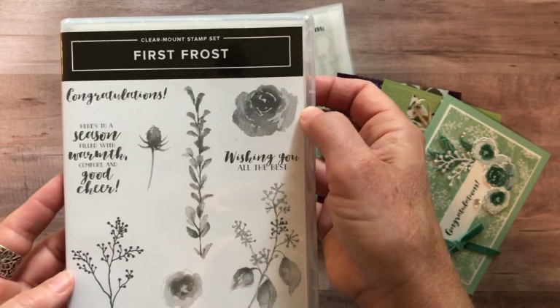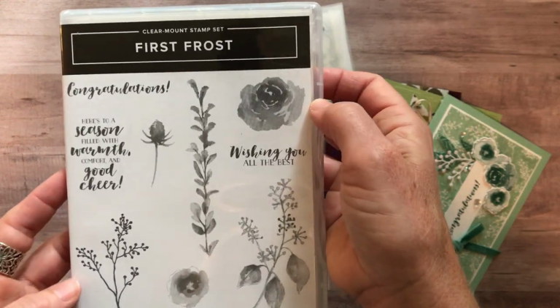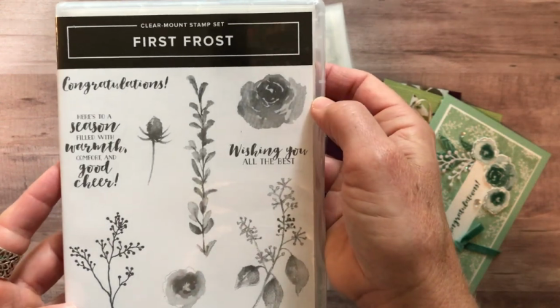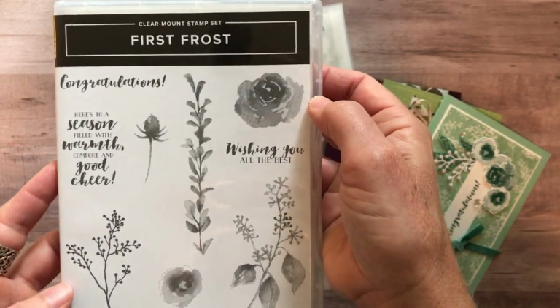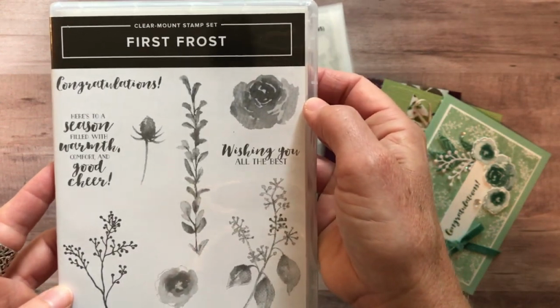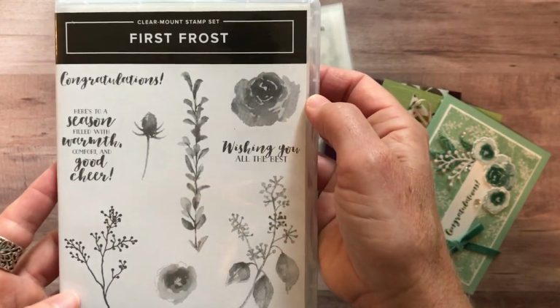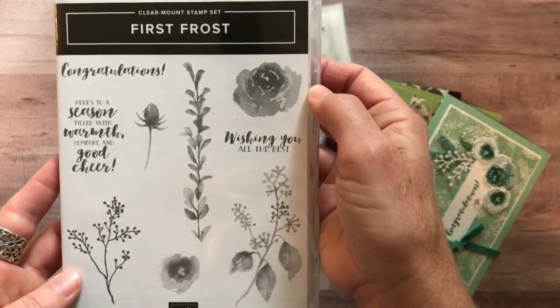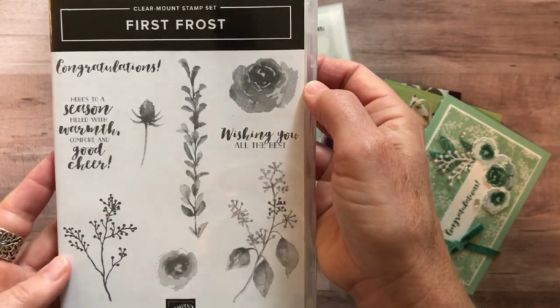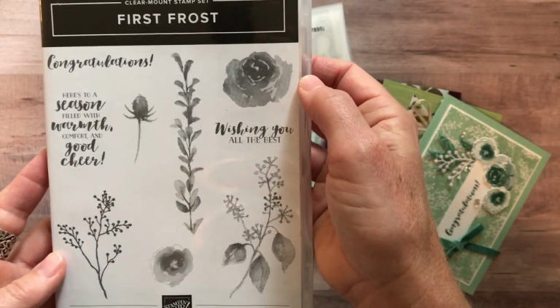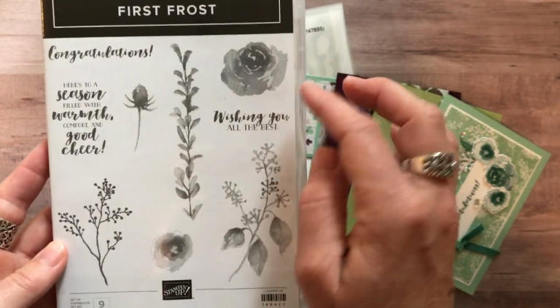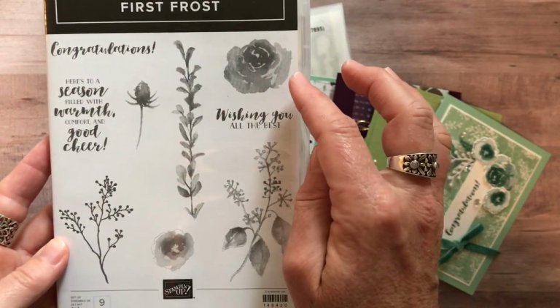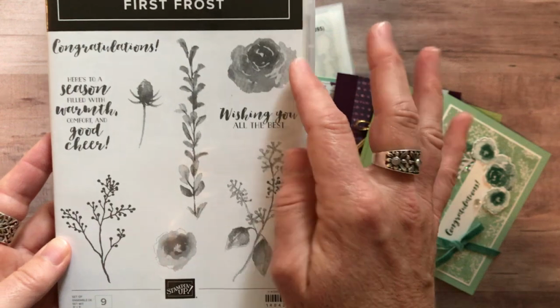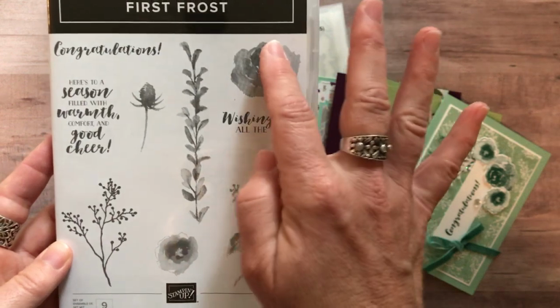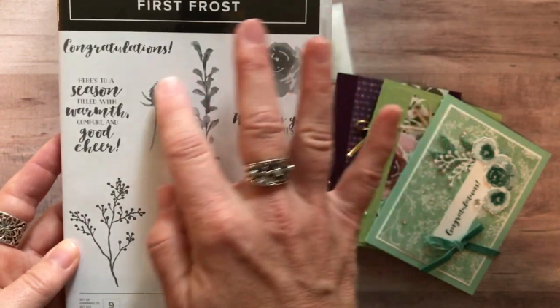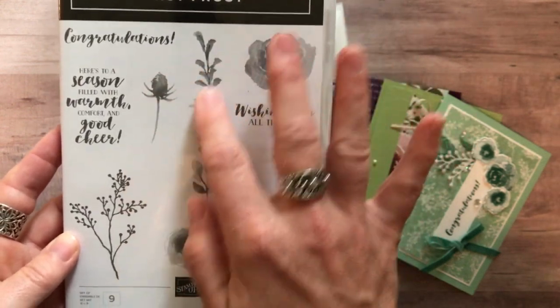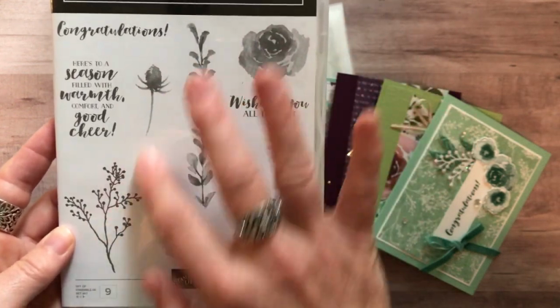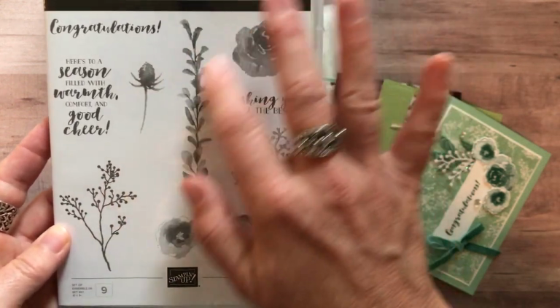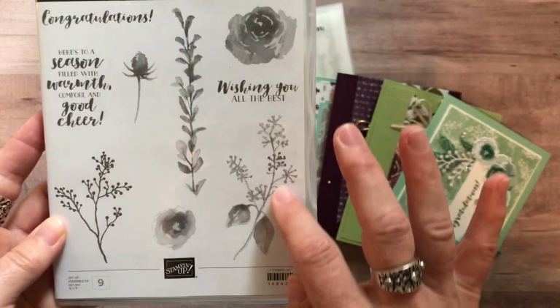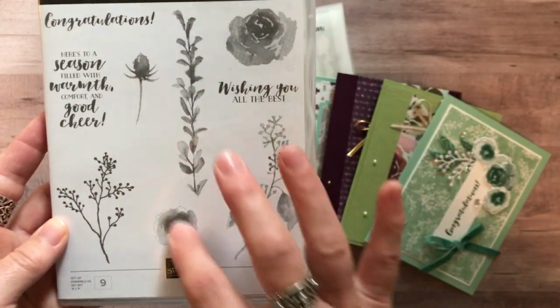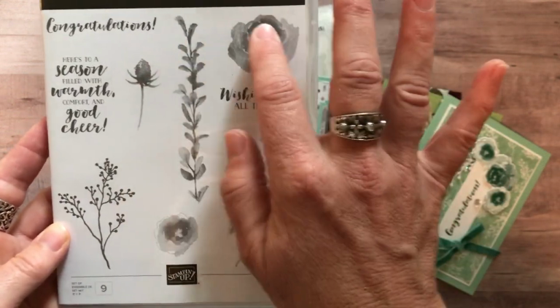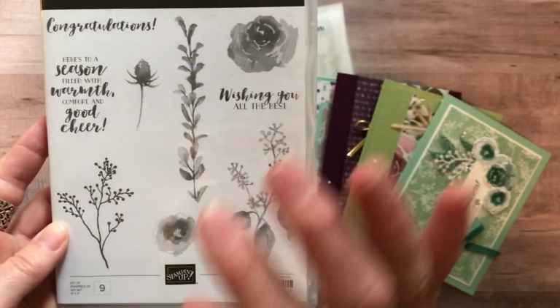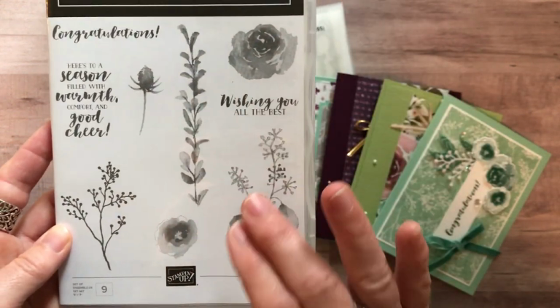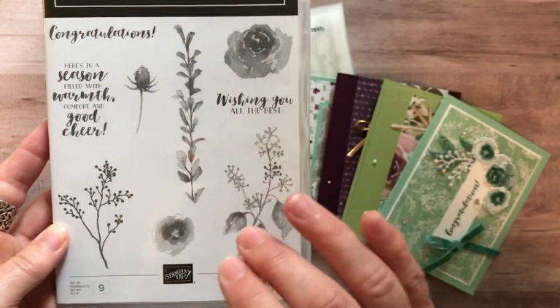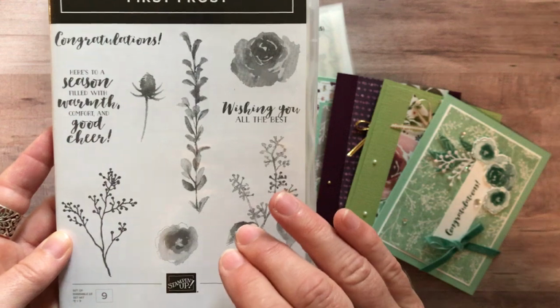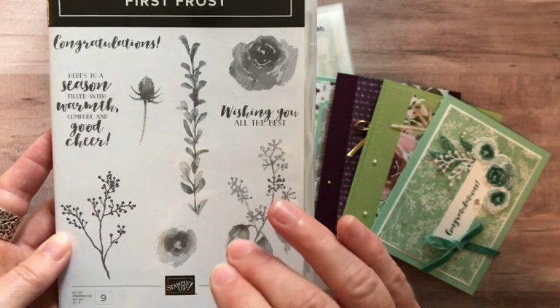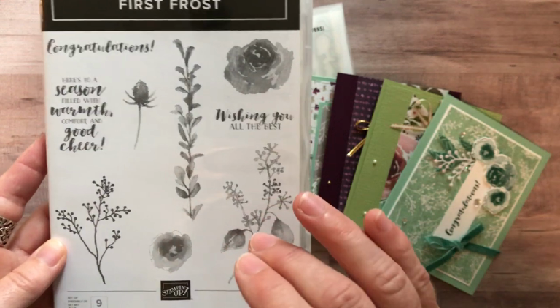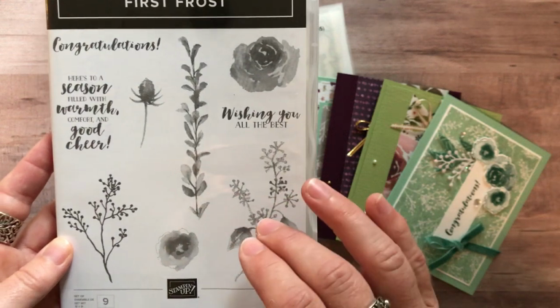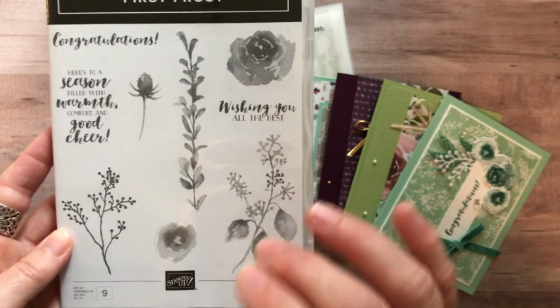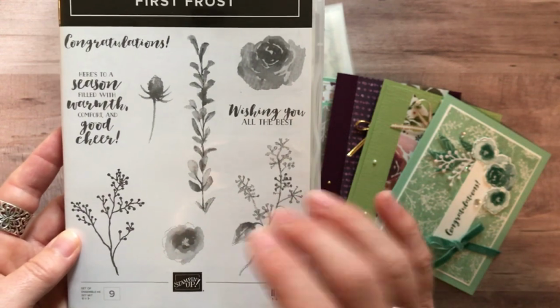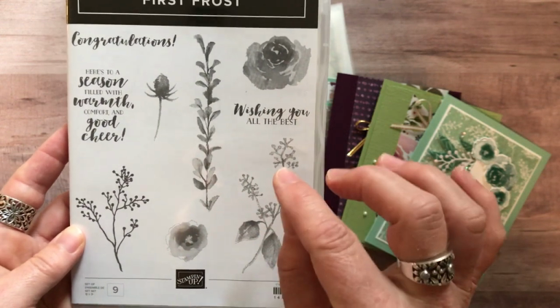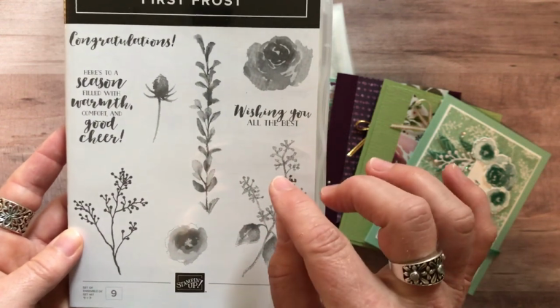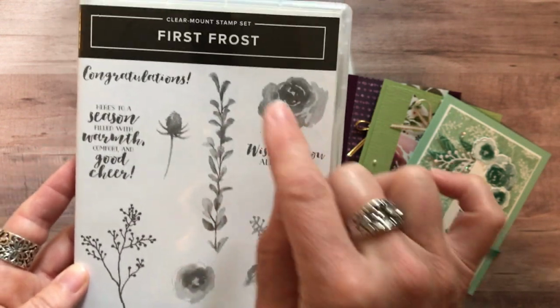You'll find this stamp set in our holiday catalog. I think it's super versatile because it's got some kind of fall-winter-looking flowery images, but I think they could also work really well in spring and summertime as well. And then some great sentiments.